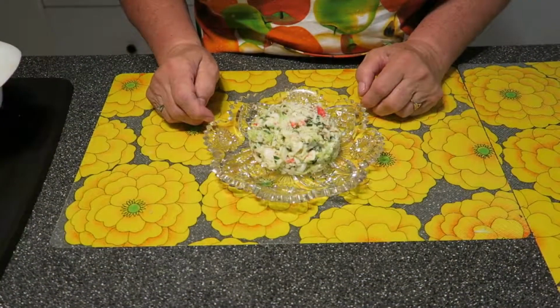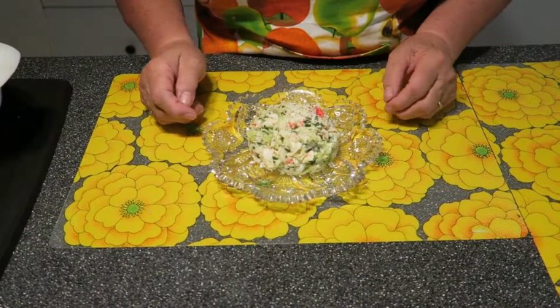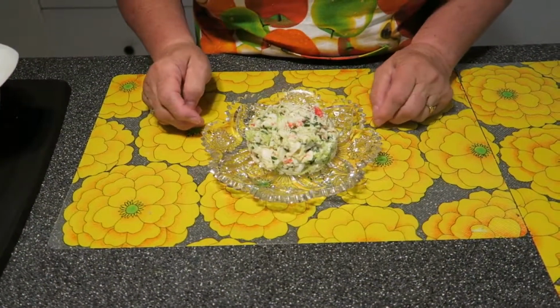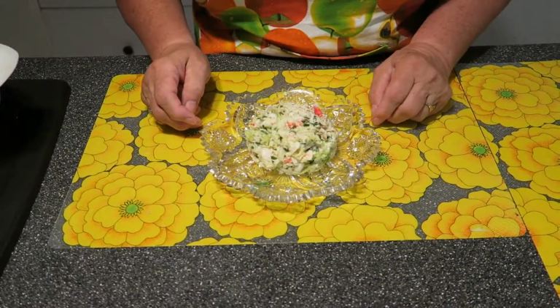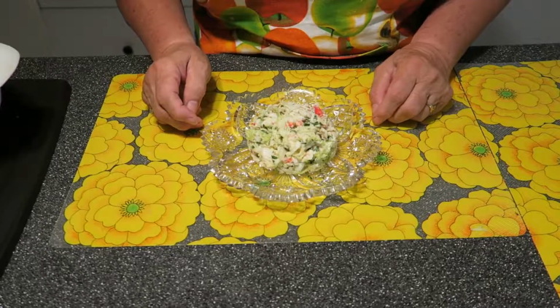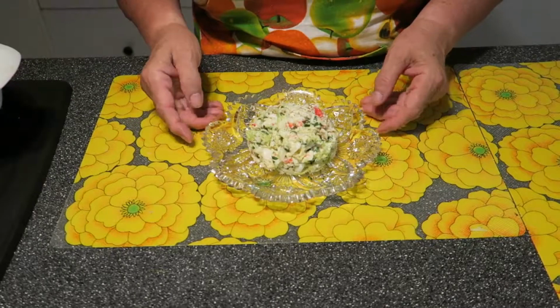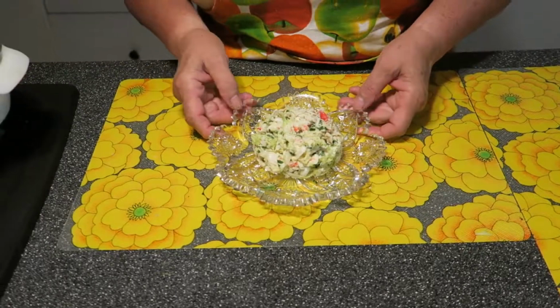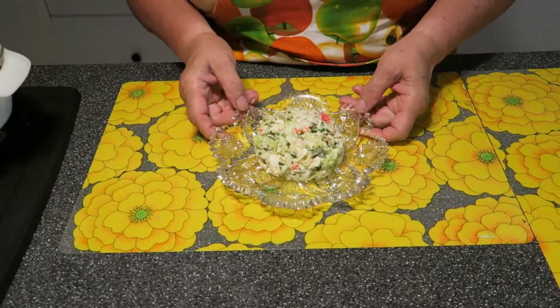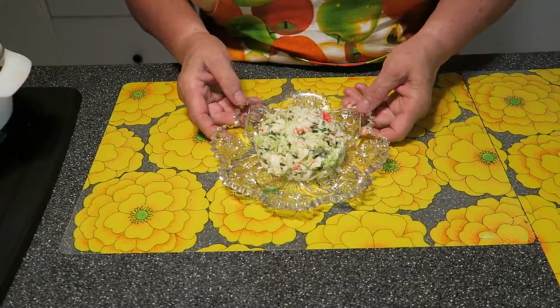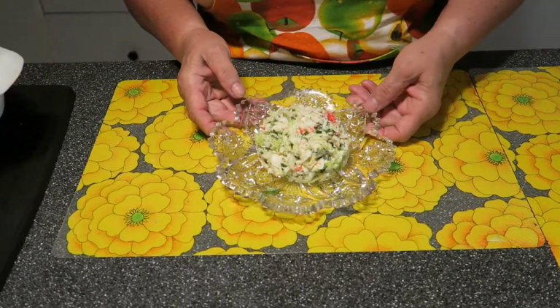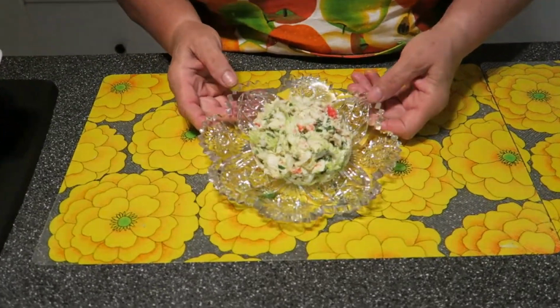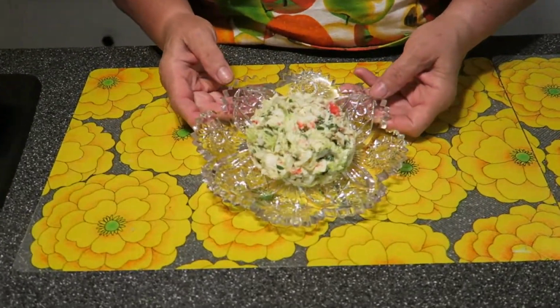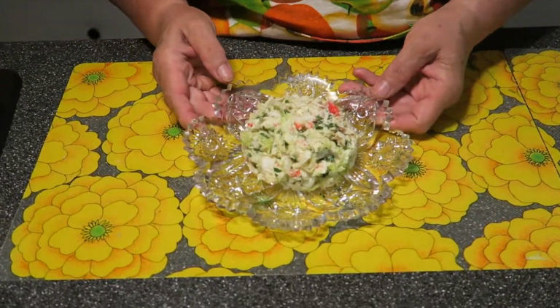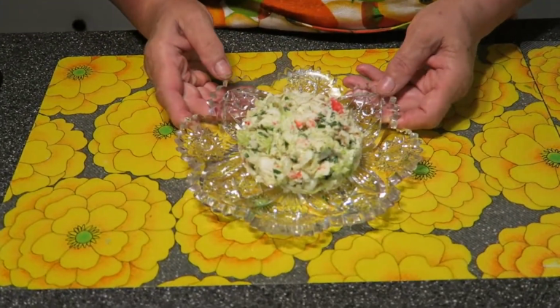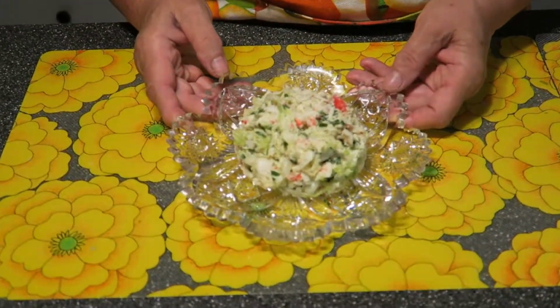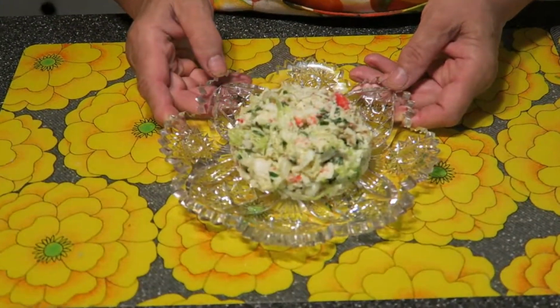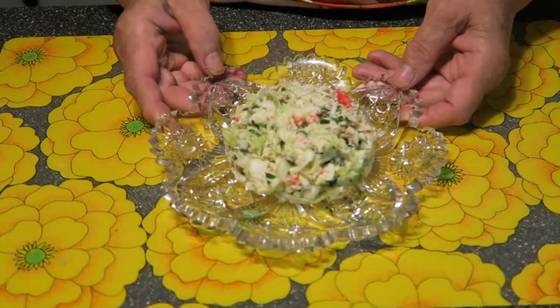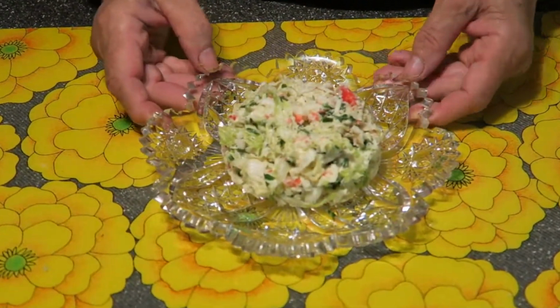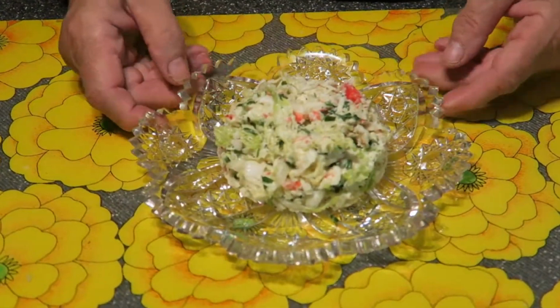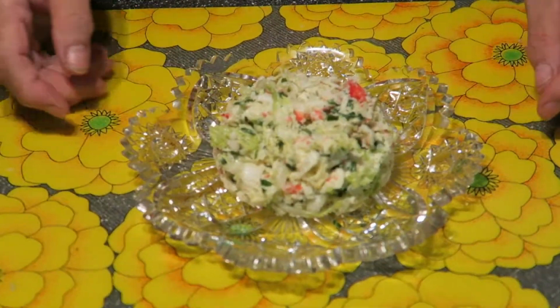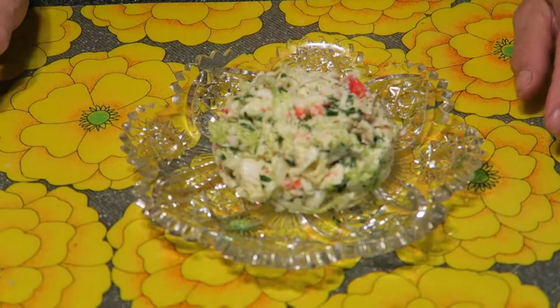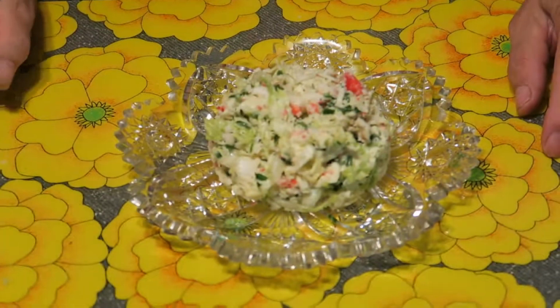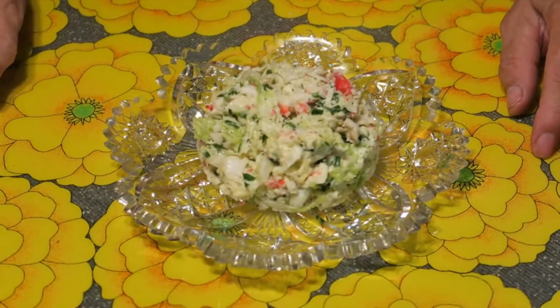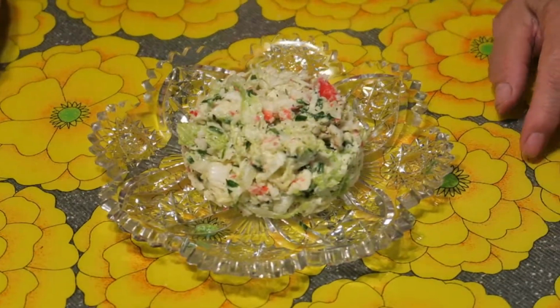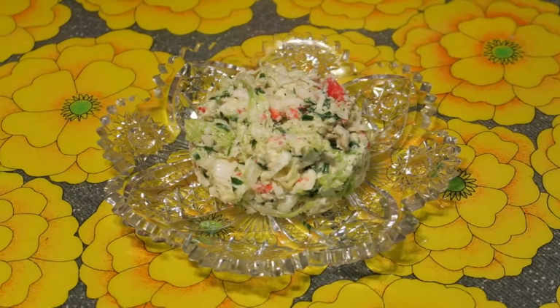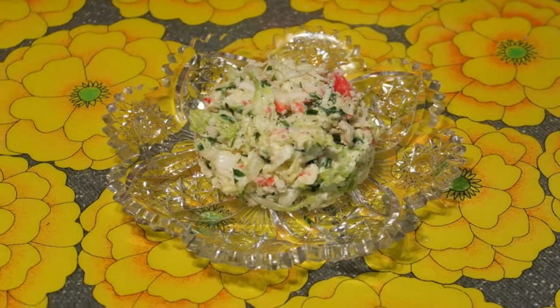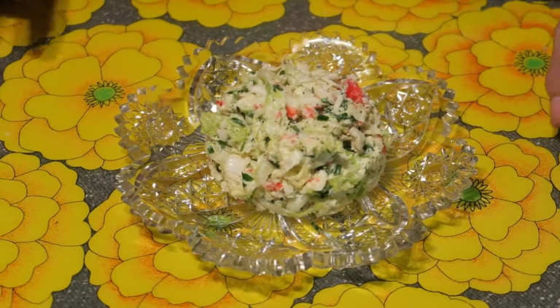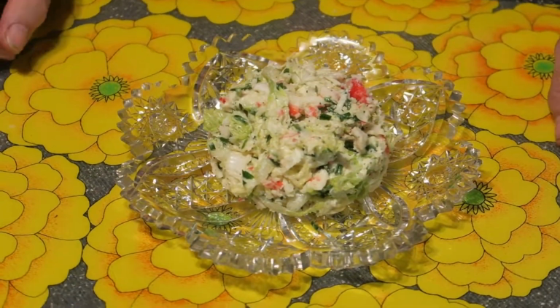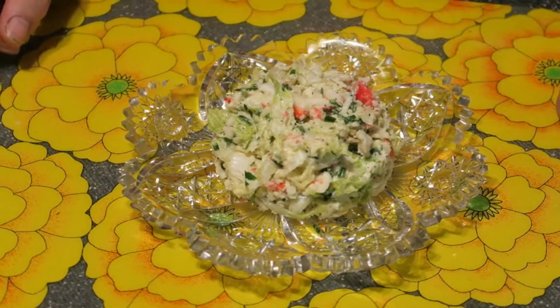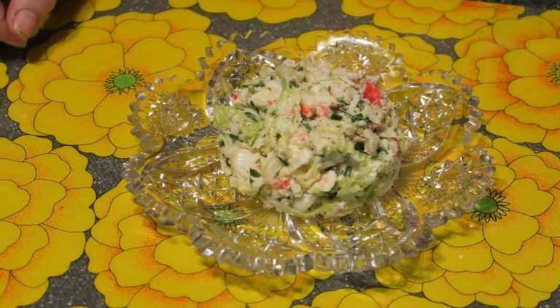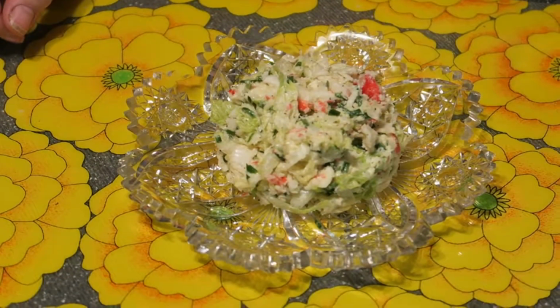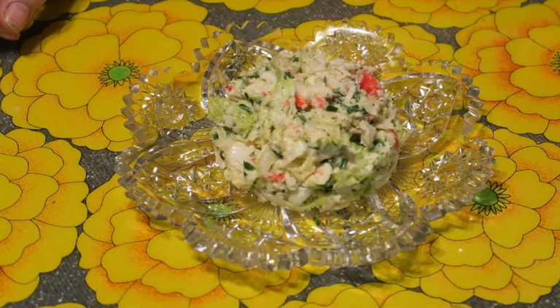Mix it with mayonnaise and the salad is ready. Okay my dear friends, my salad is ready. You can see how it looks like. The salad is minimum cost, maximum healthy.